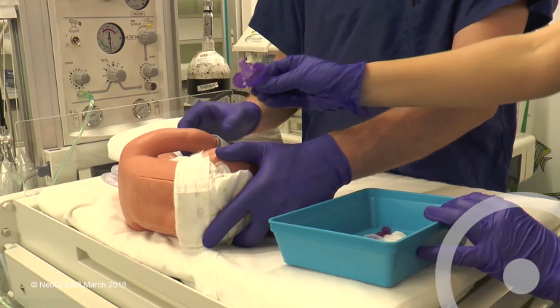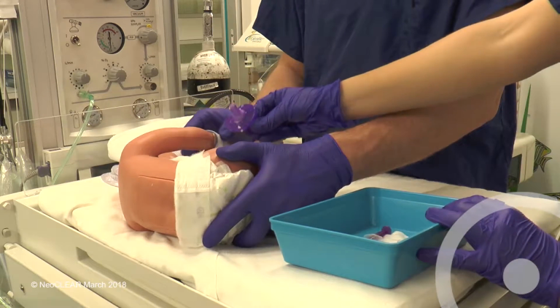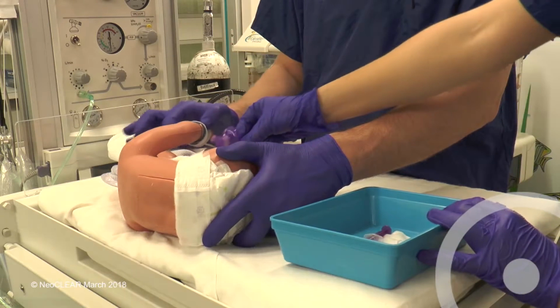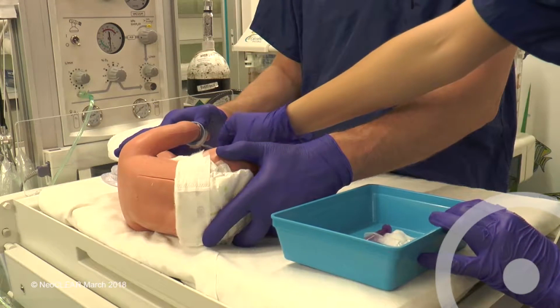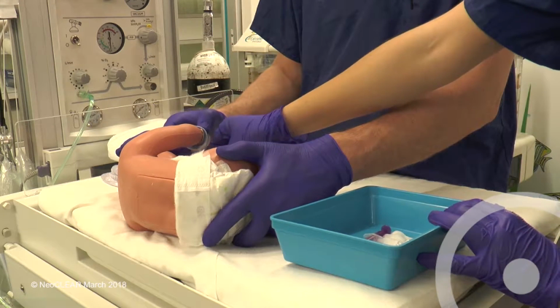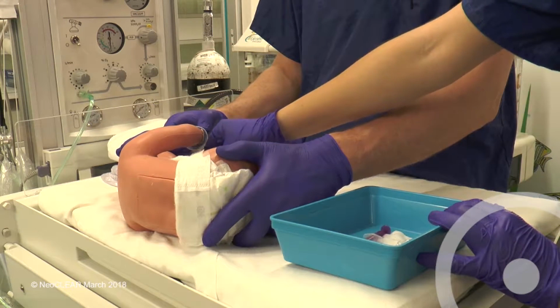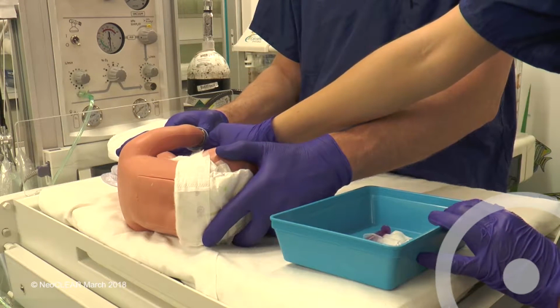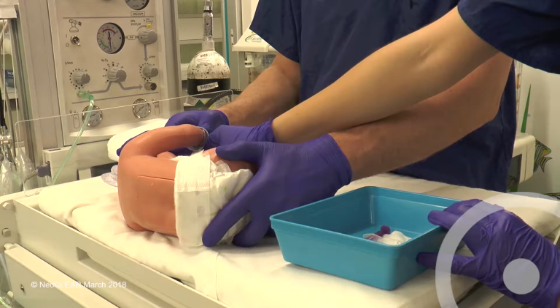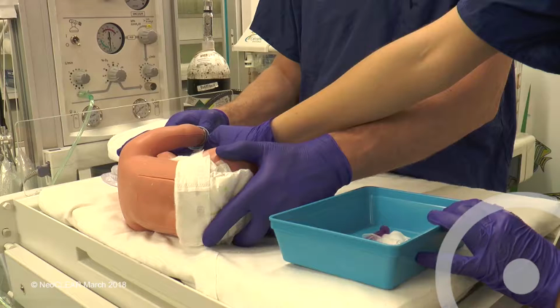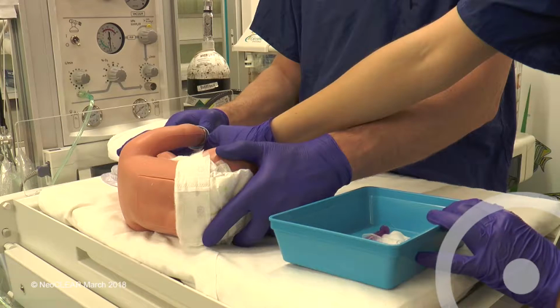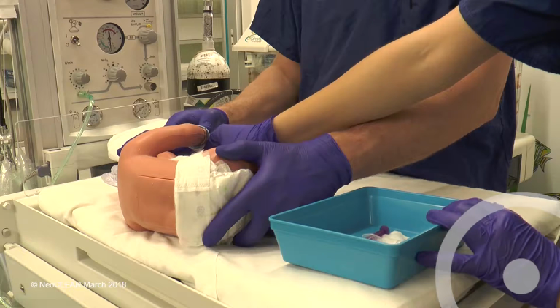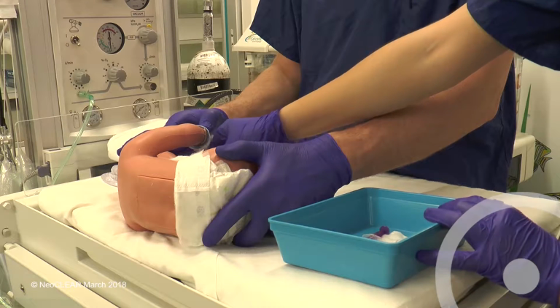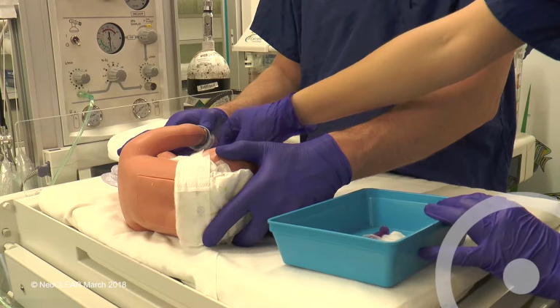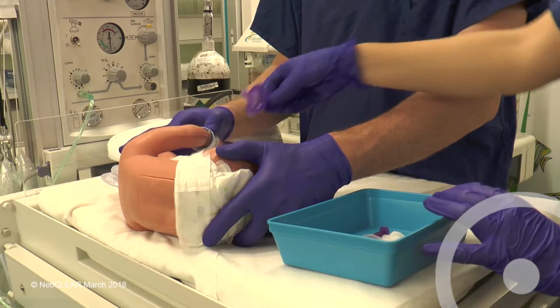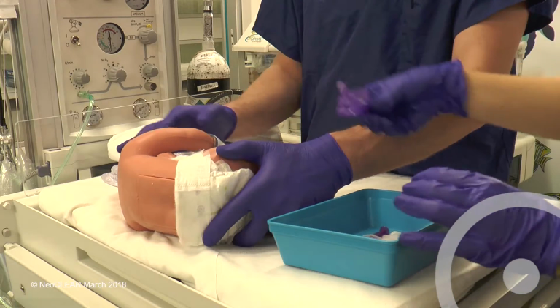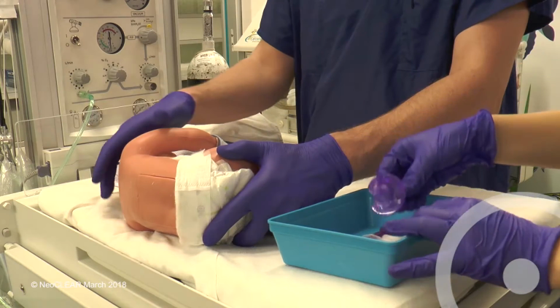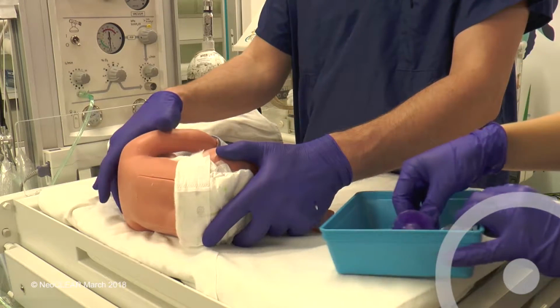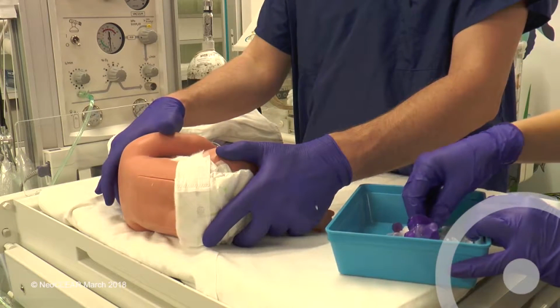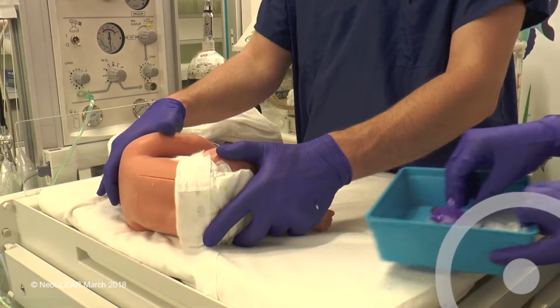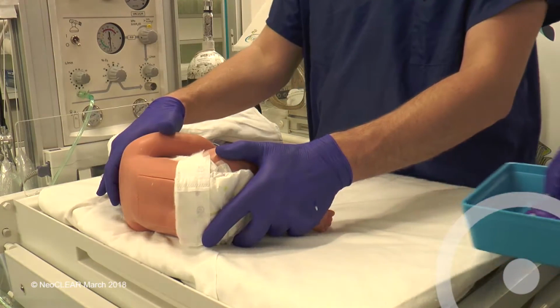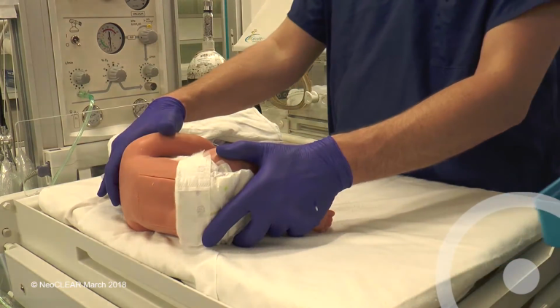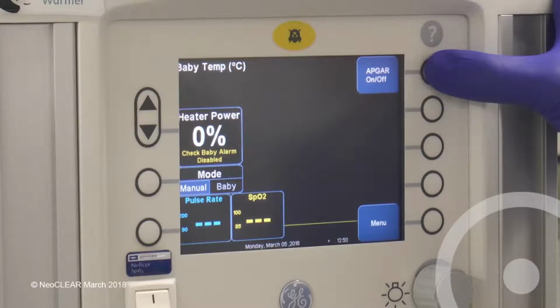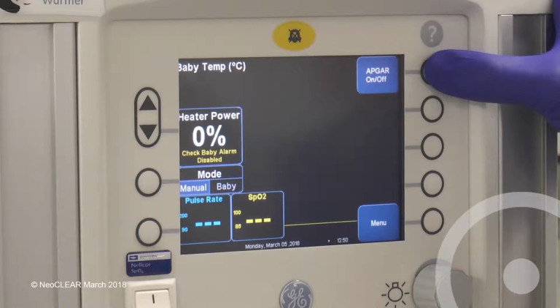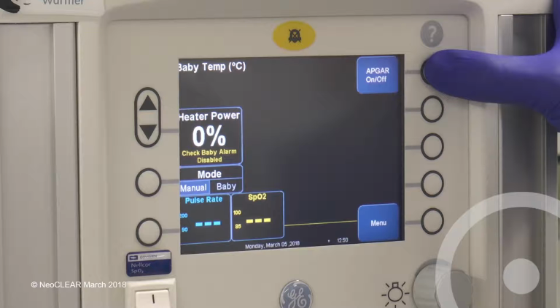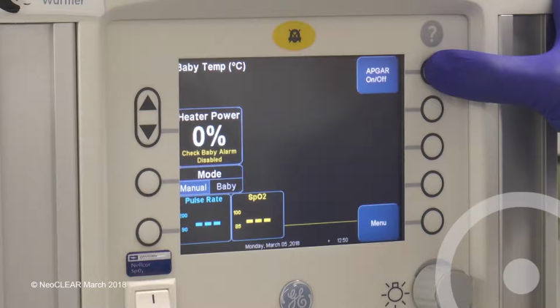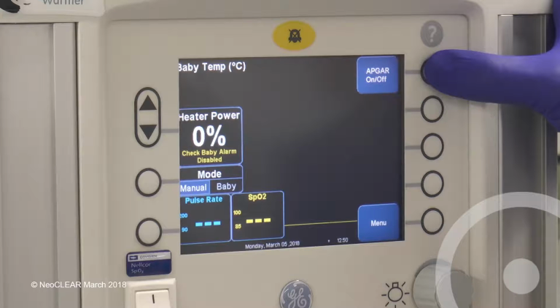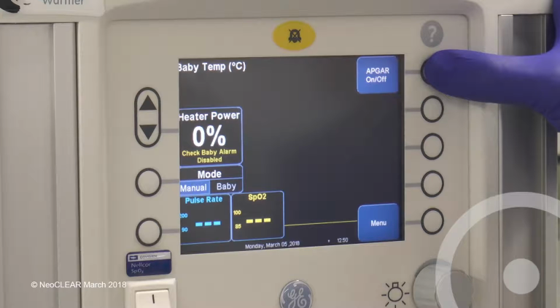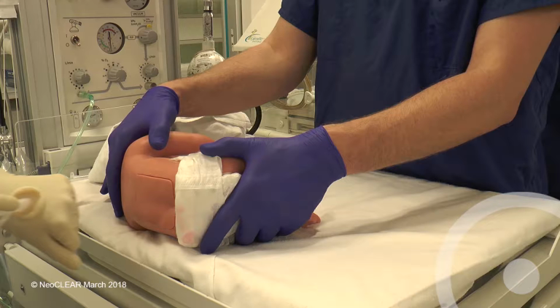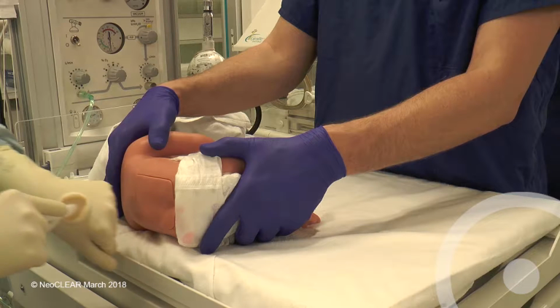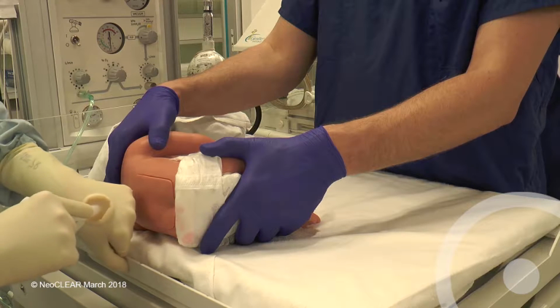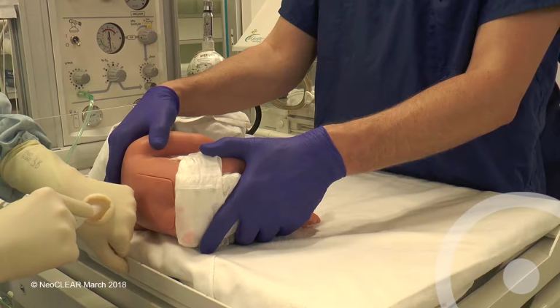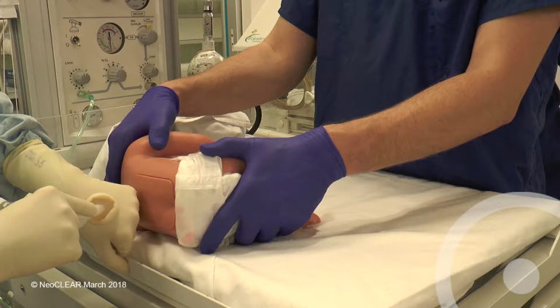The infant may be given a few drops of milk or sucrose solution before the procedure and again during the LP if needed. The second assistant should begin timing at the start of cleaning the skin.